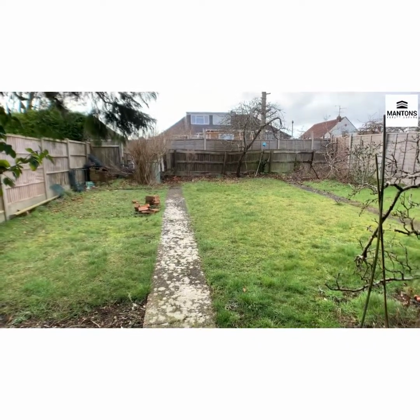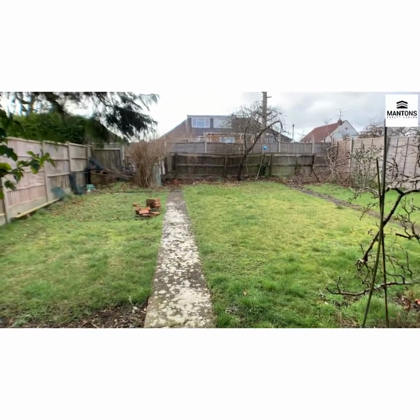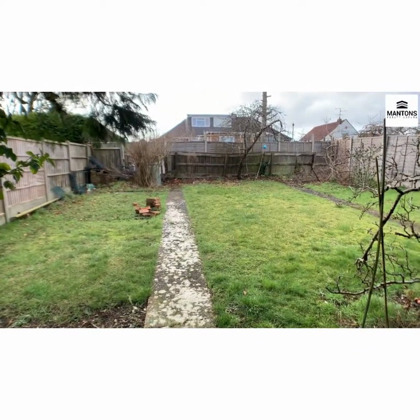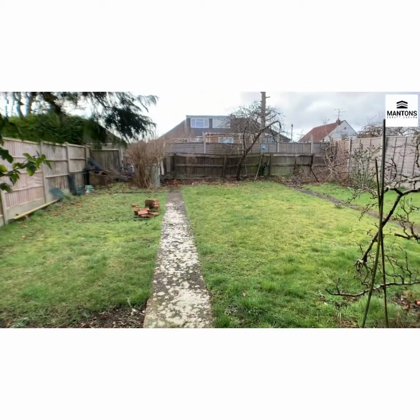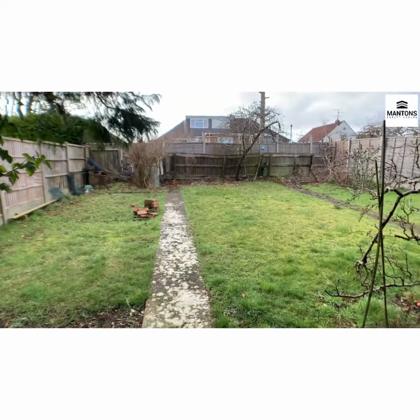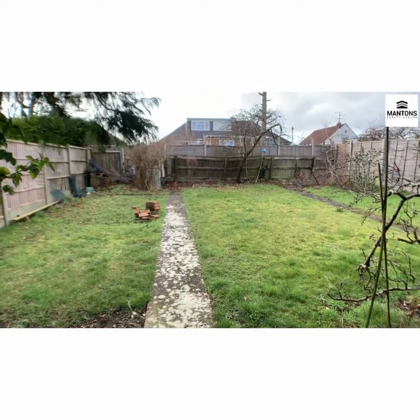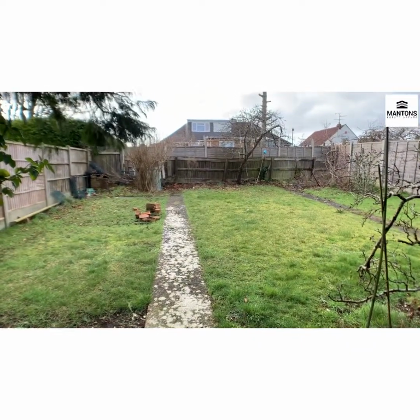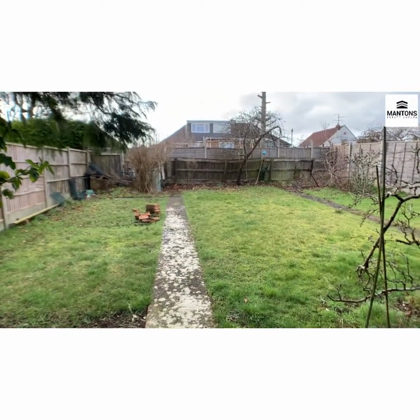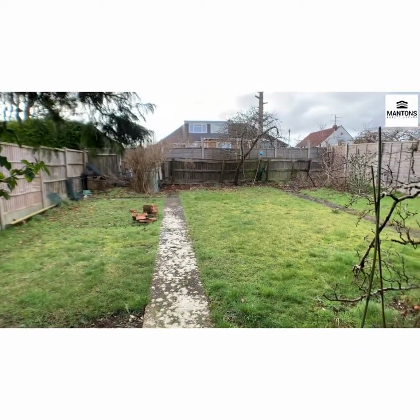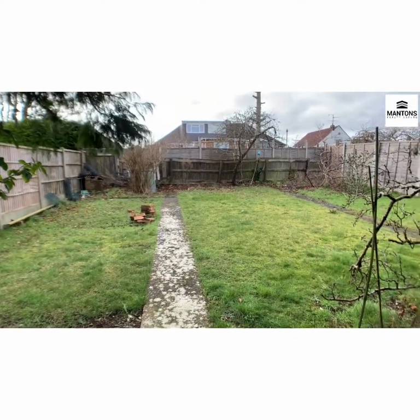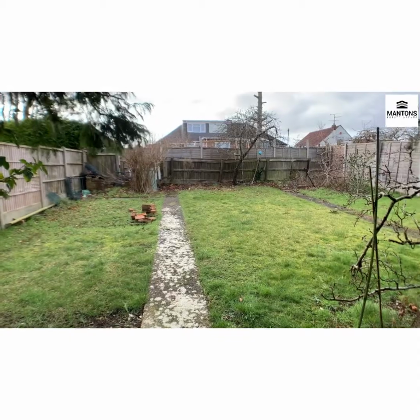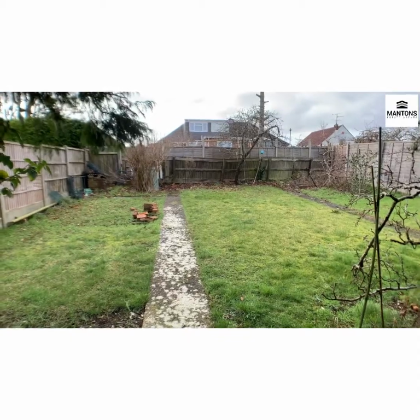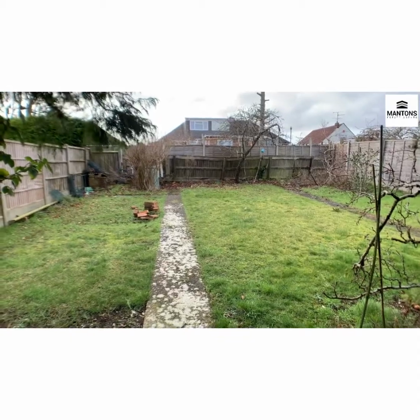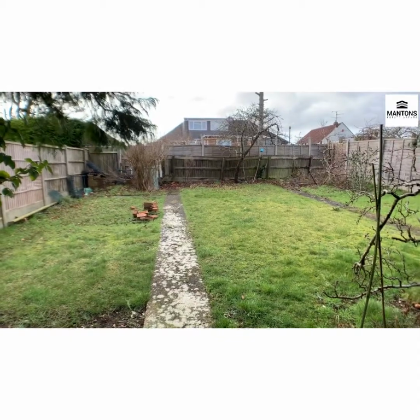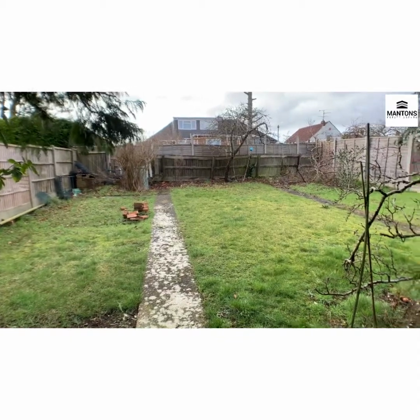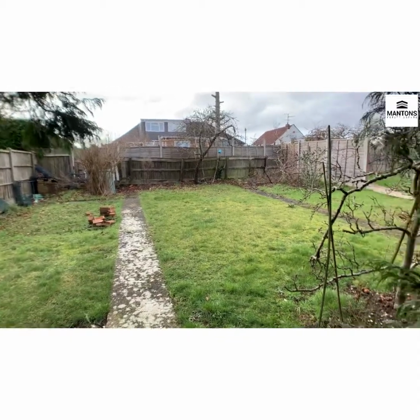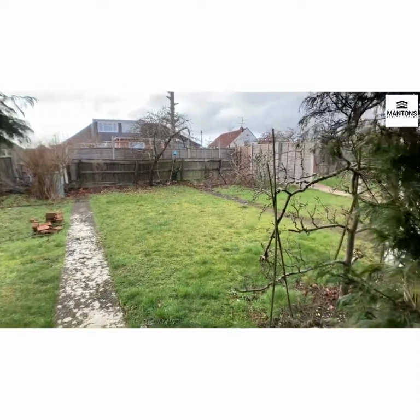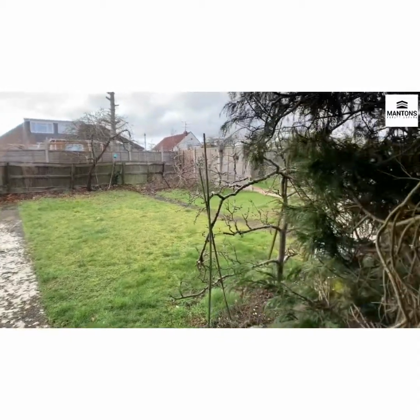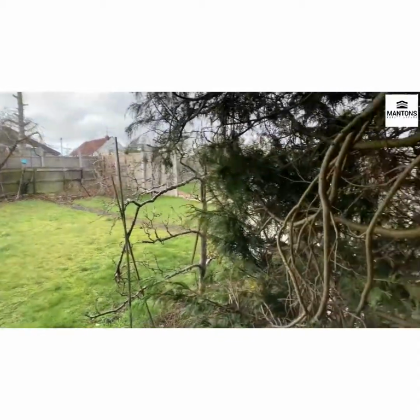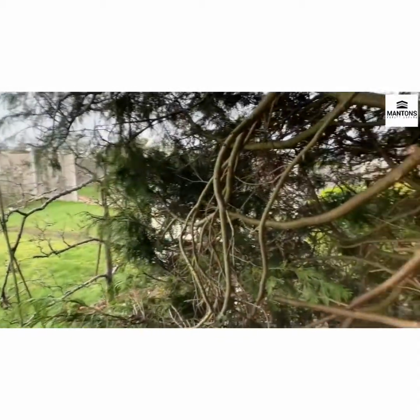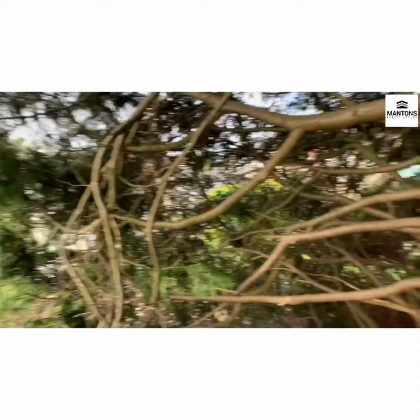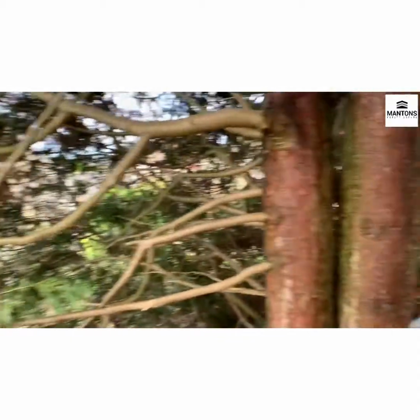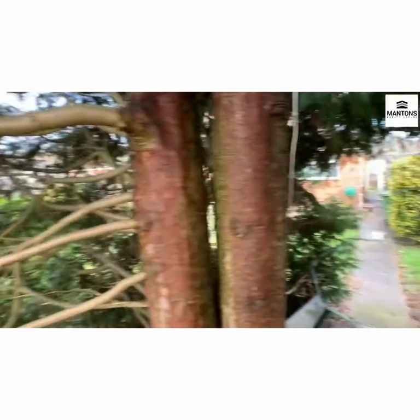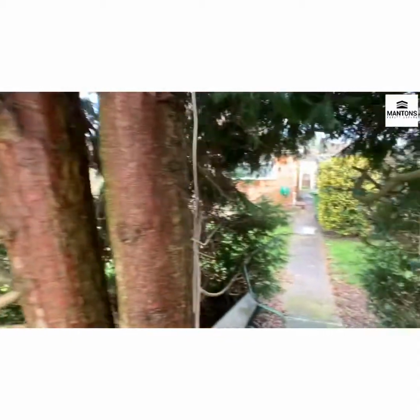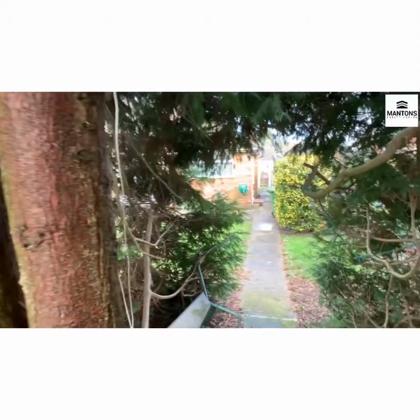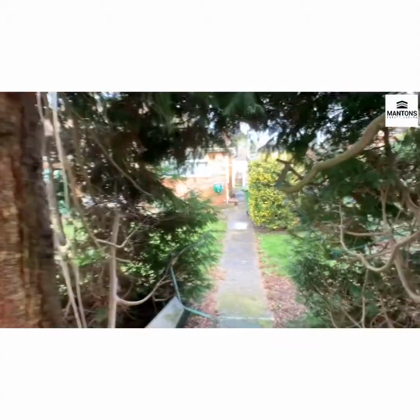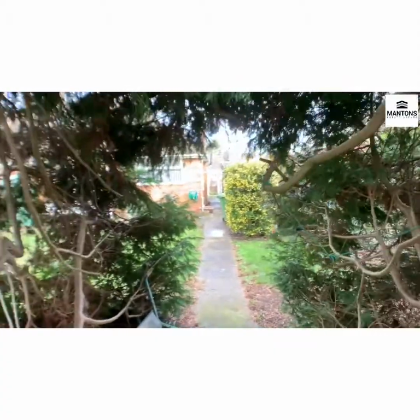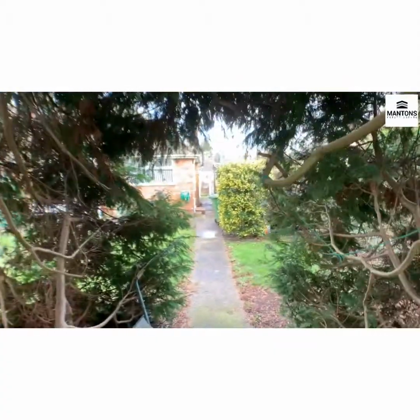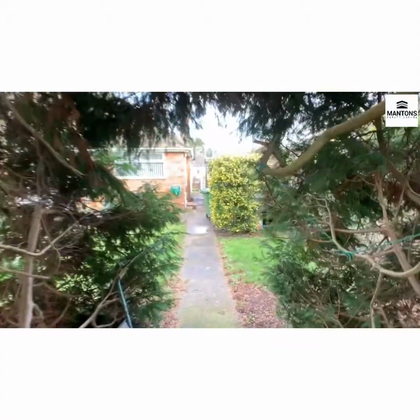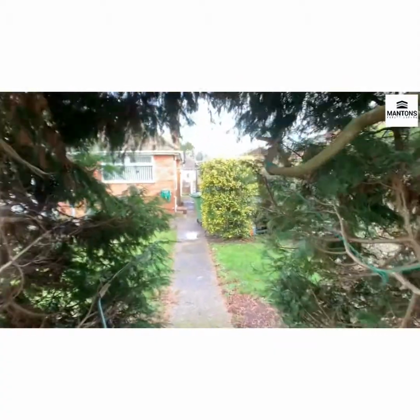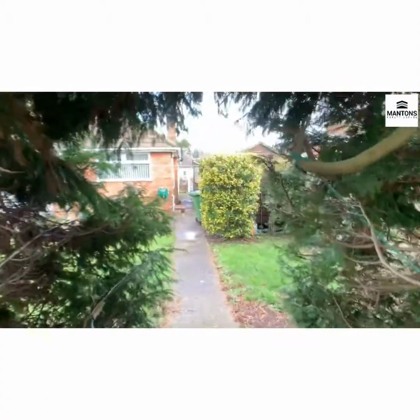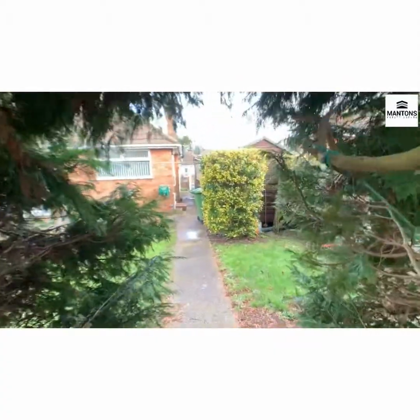Right, so that's Field Gate Road. If you'd like to take a viewing, feel free to contact Mountains — we're on 01582 883989, and we'll happily show you around.